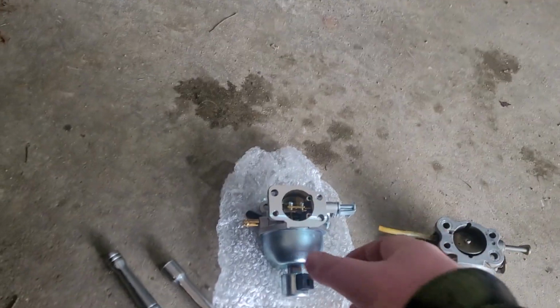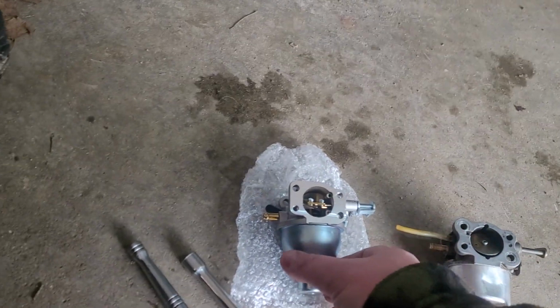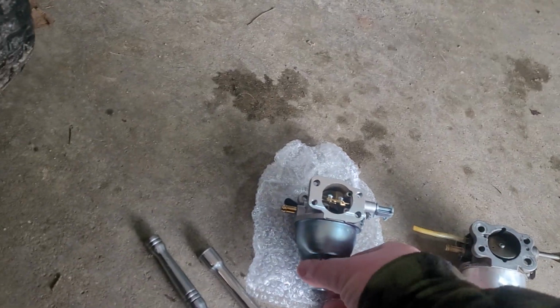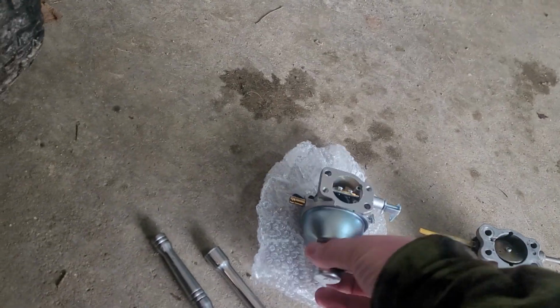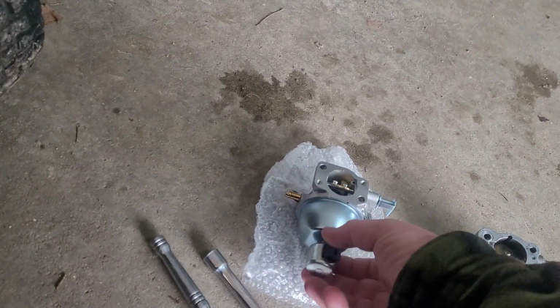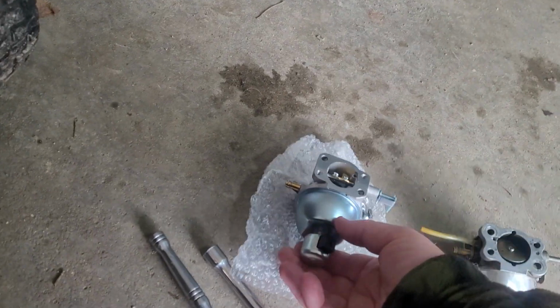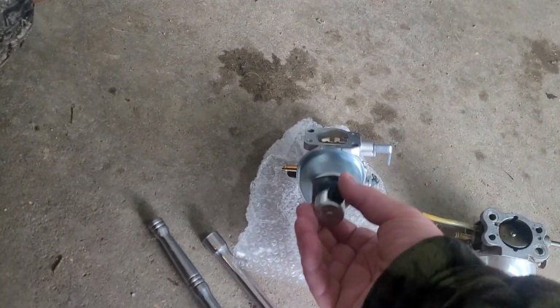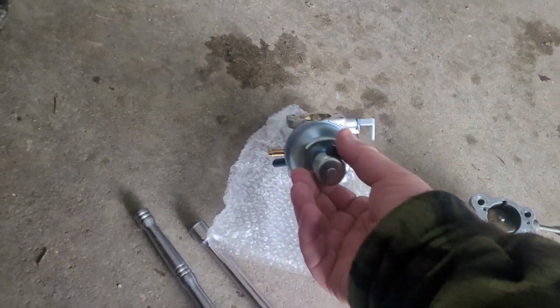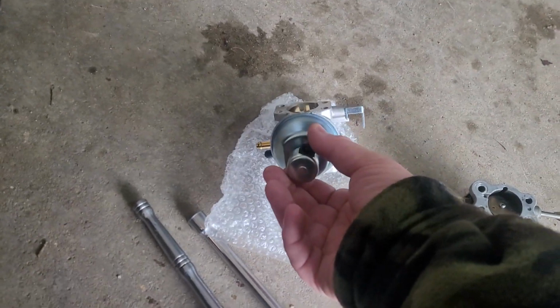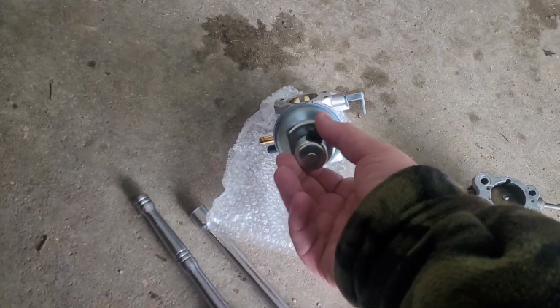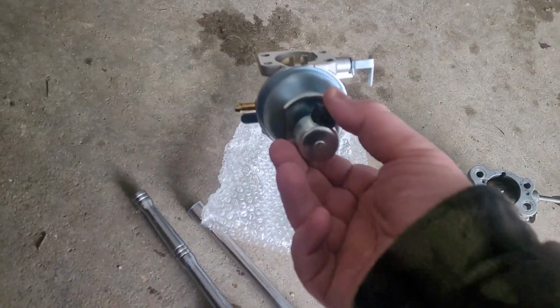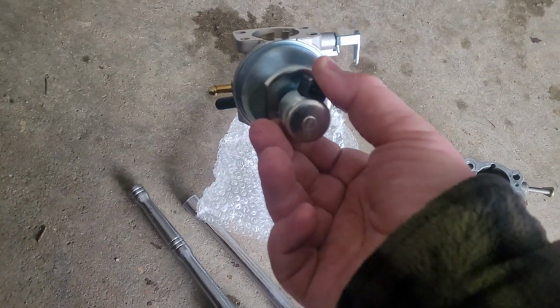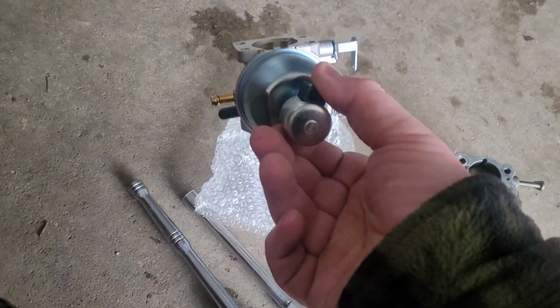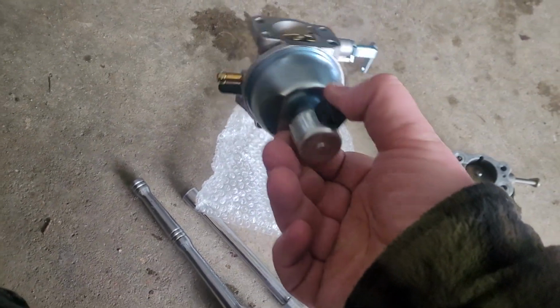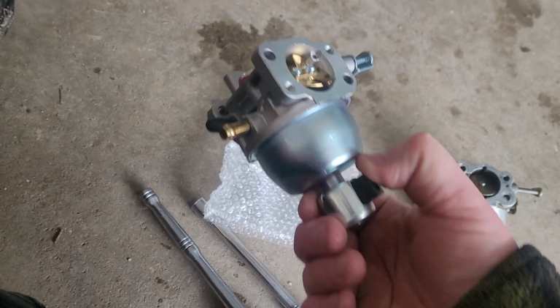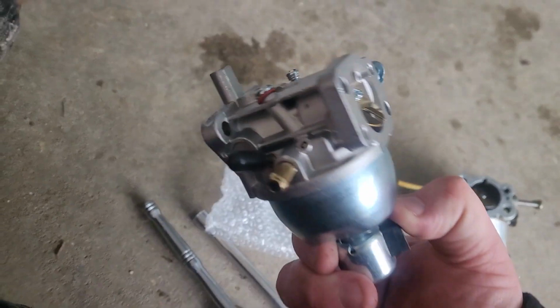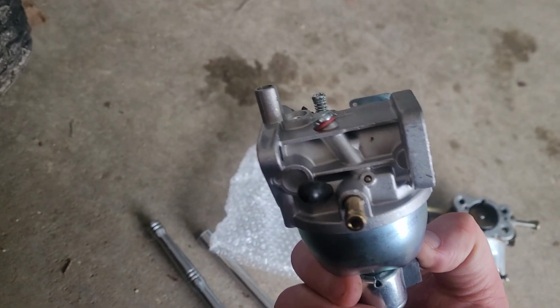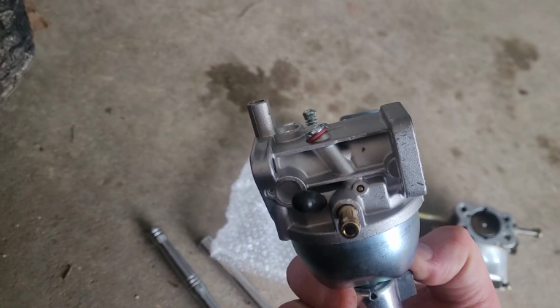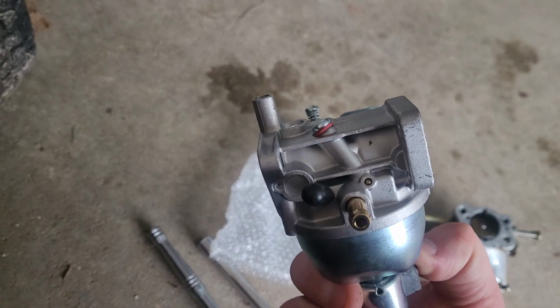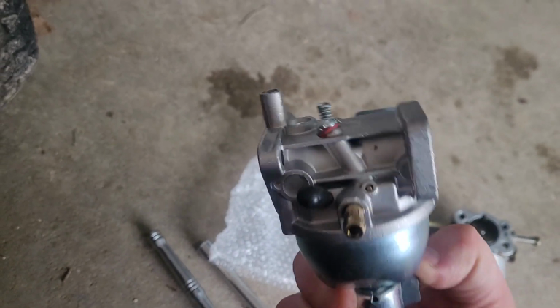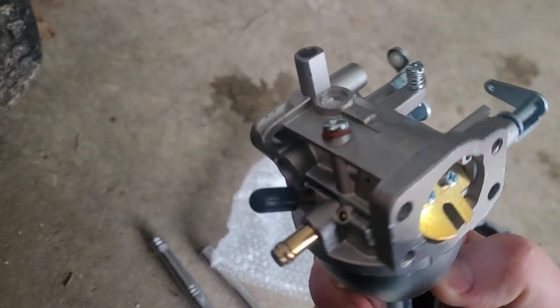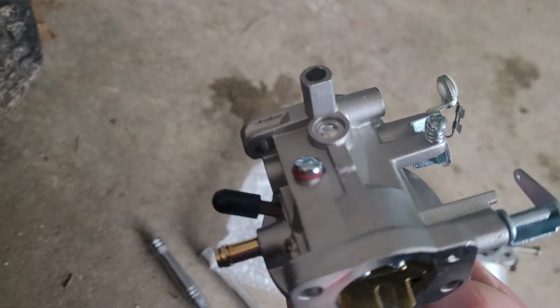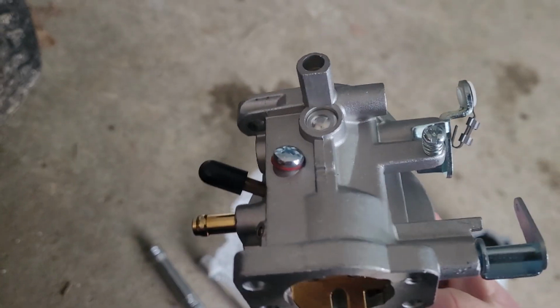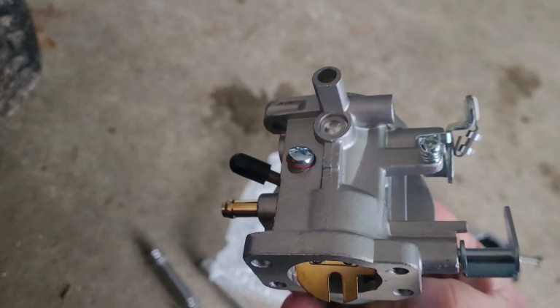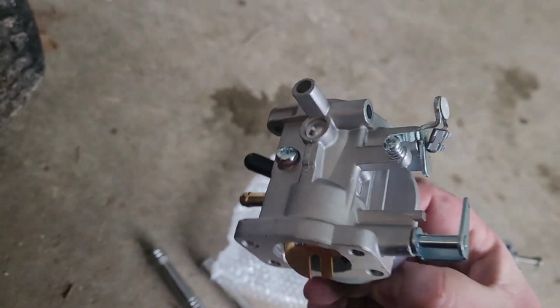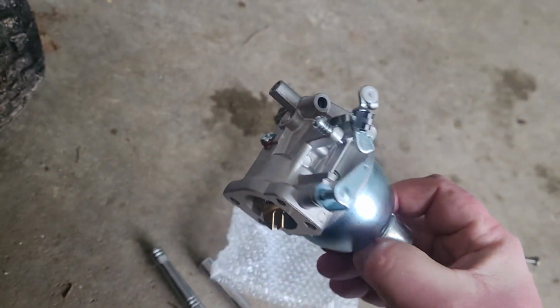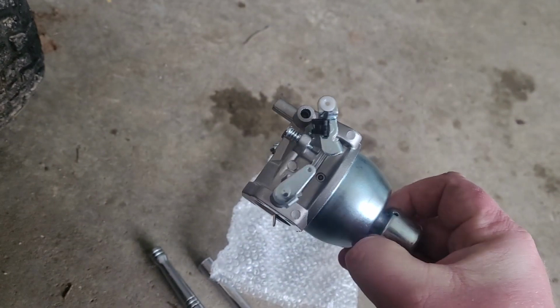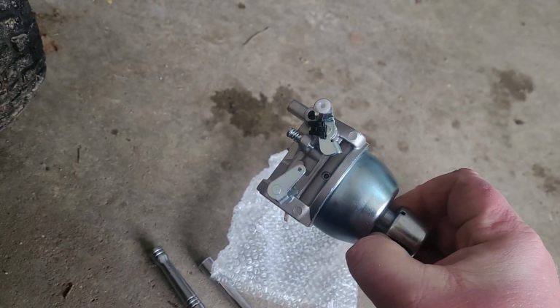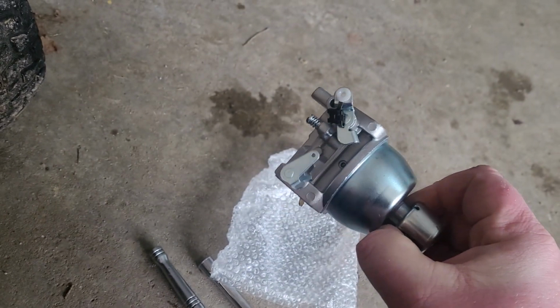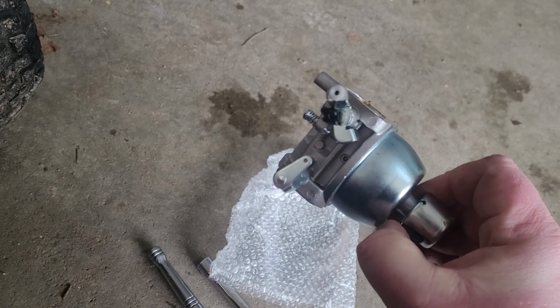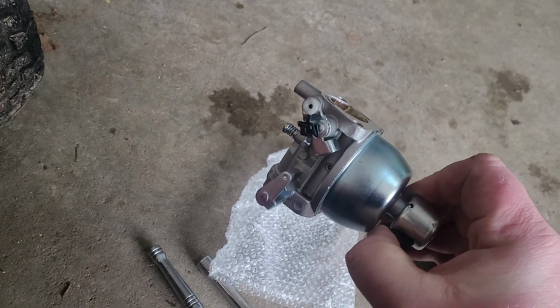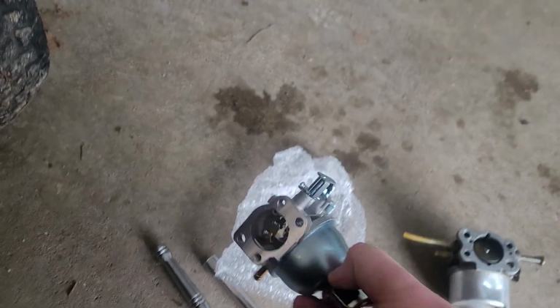On the new one, it uses the plug-in style backfire friction solenoid, so you can see there's no drain-off tube. Everything else is exactly the same.